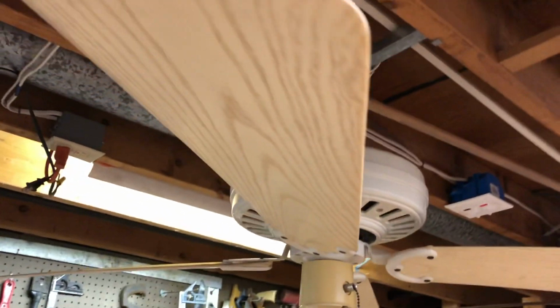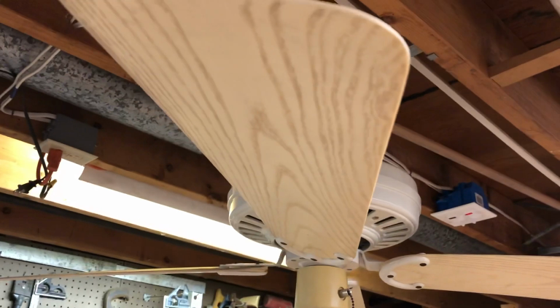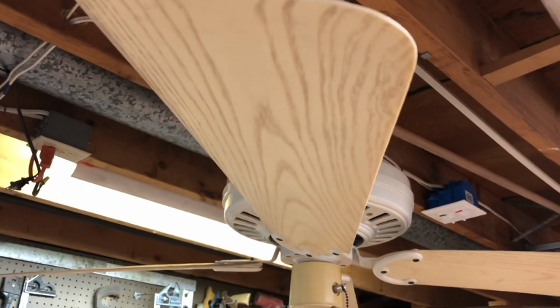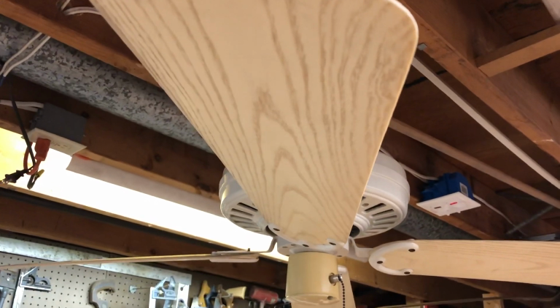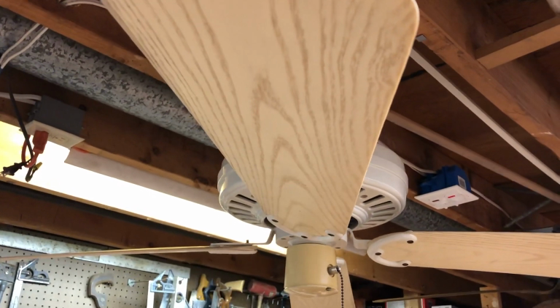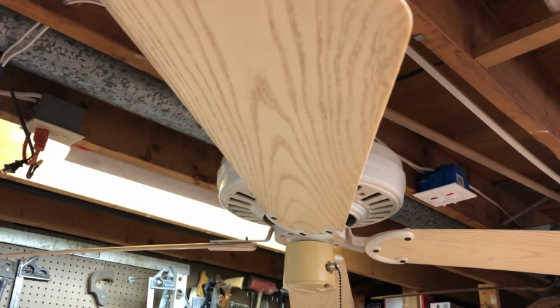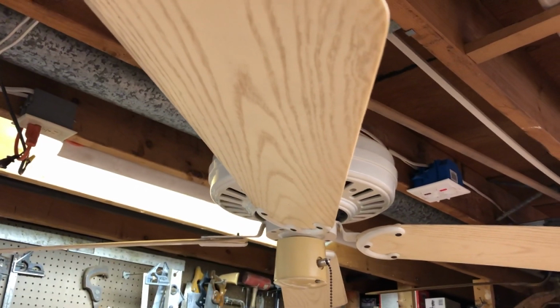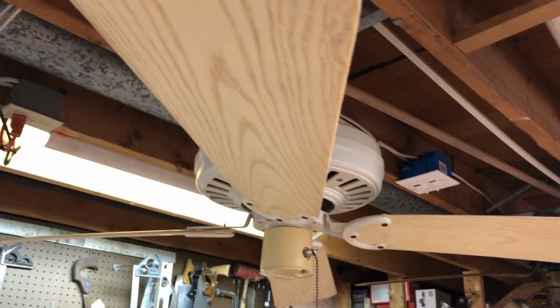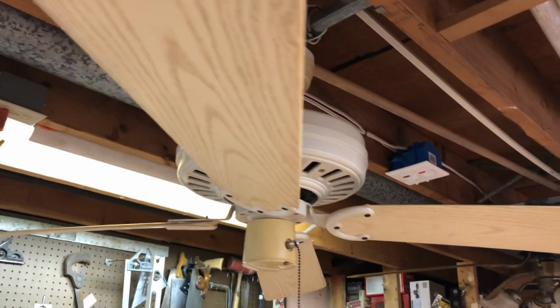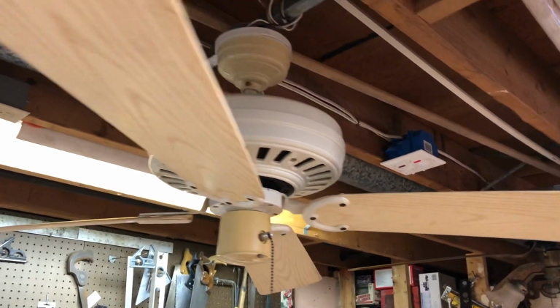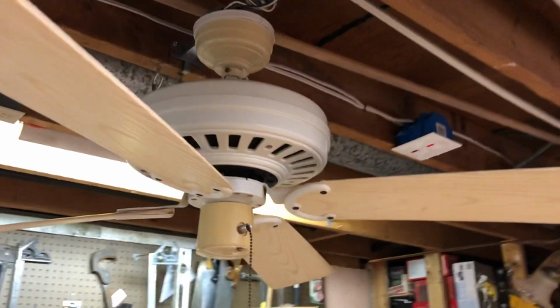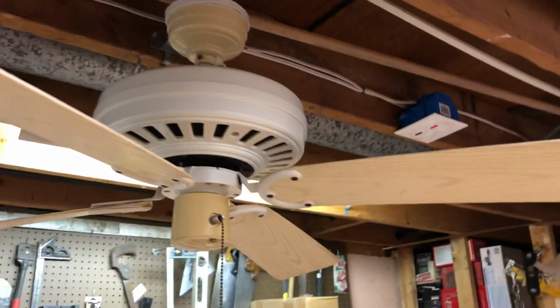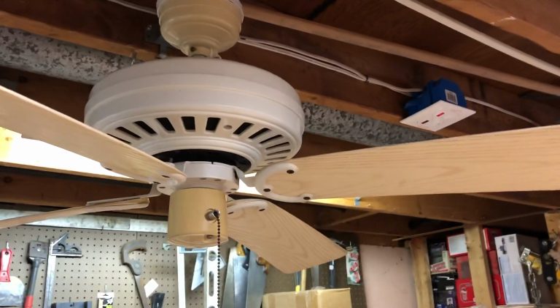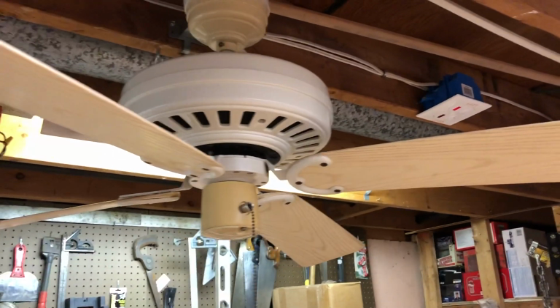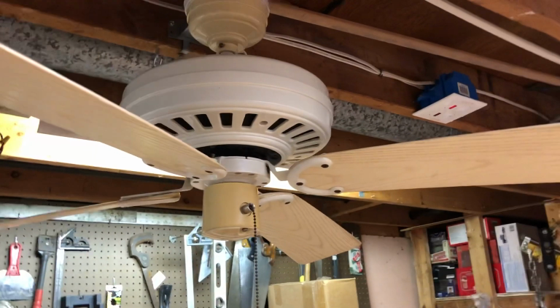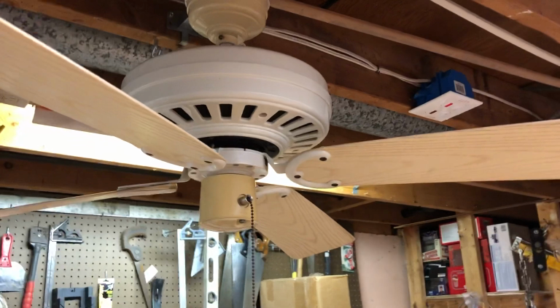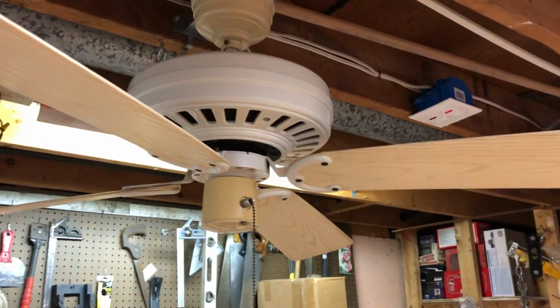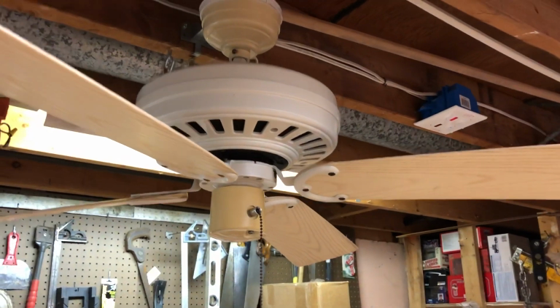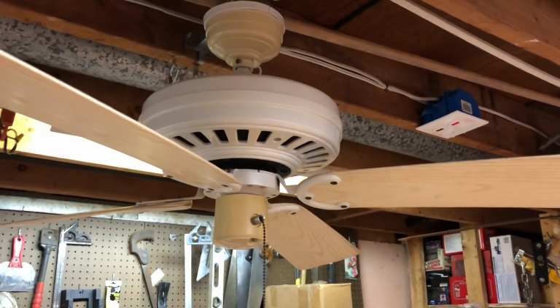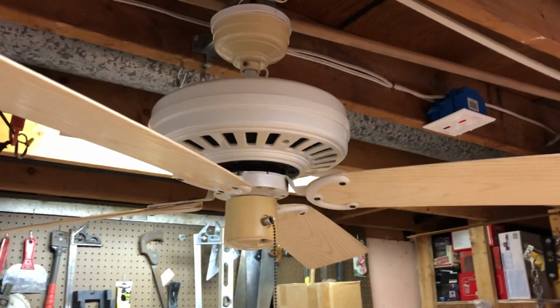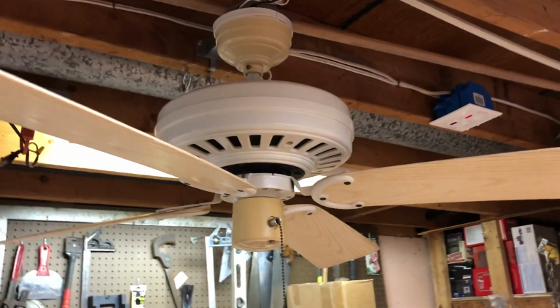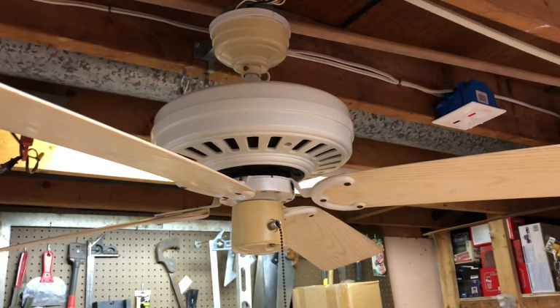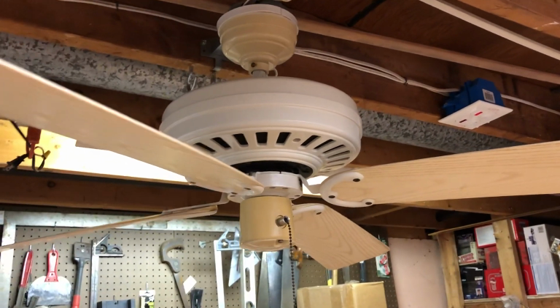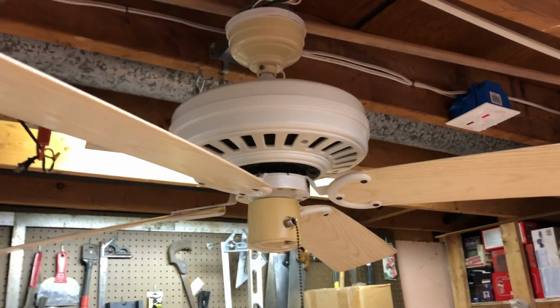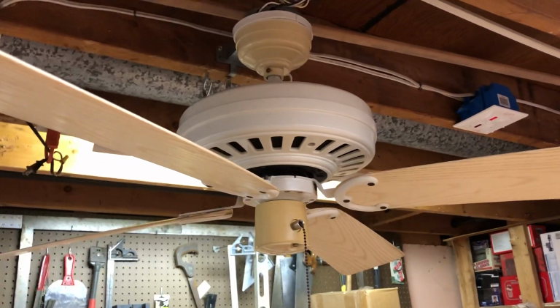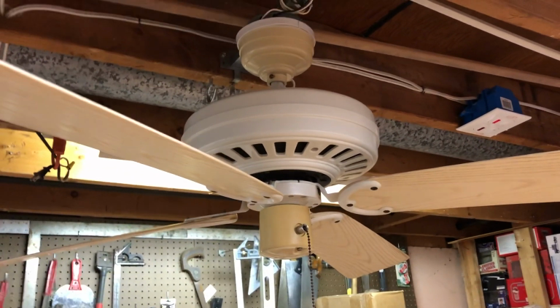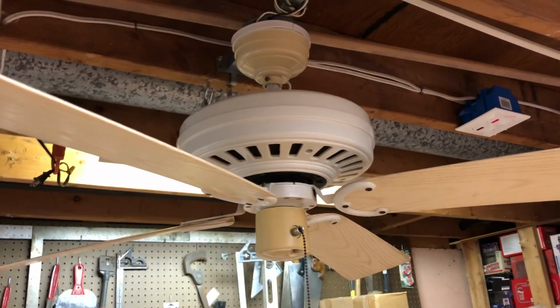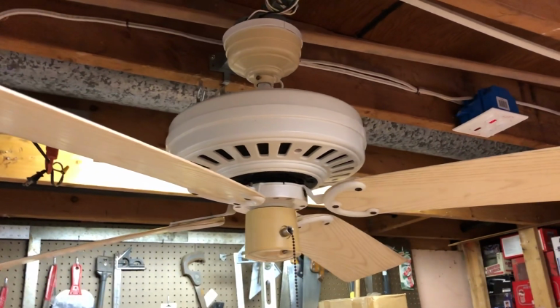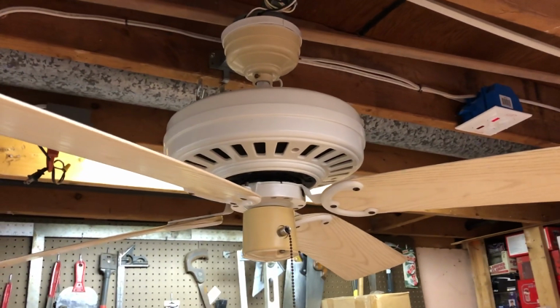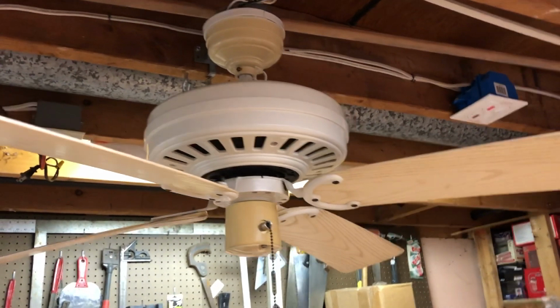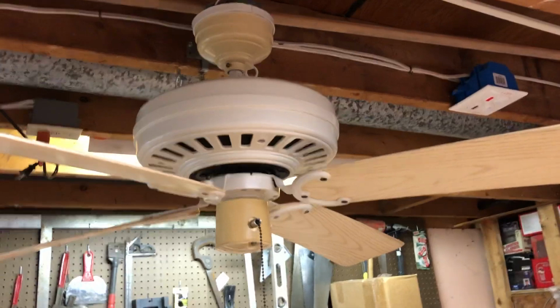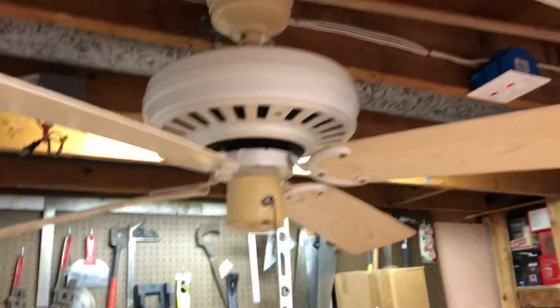But otherwise, these fans are still very solid, very nice fans regardless of their plastic construction. So let's go ahead and start it up.